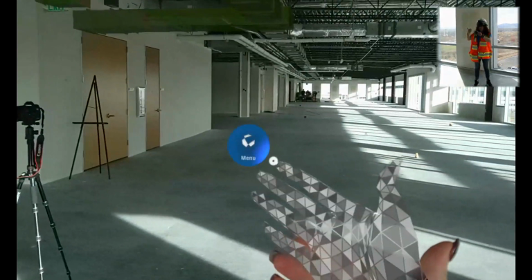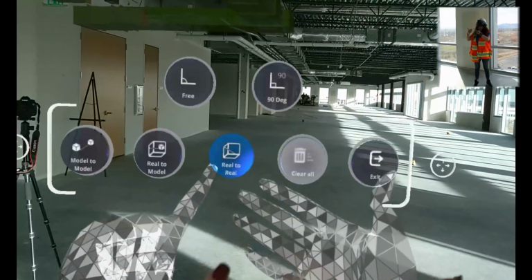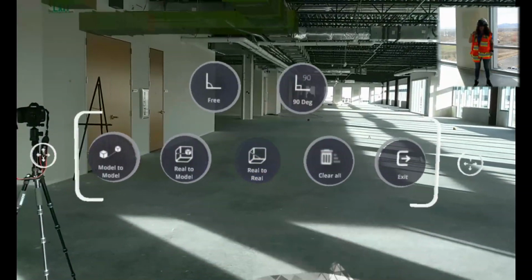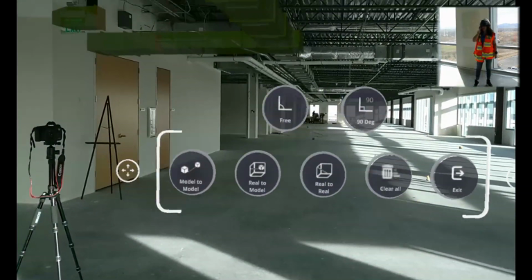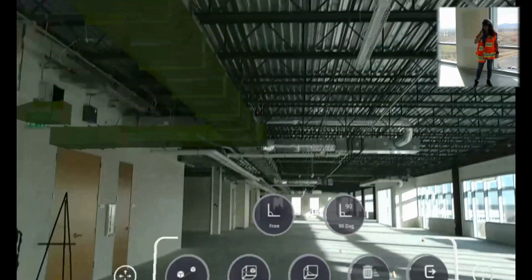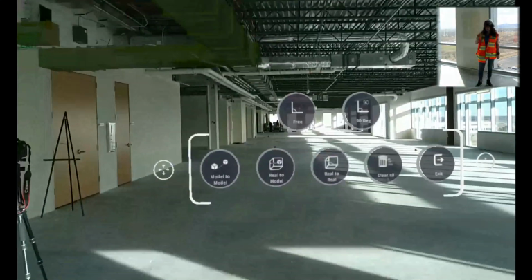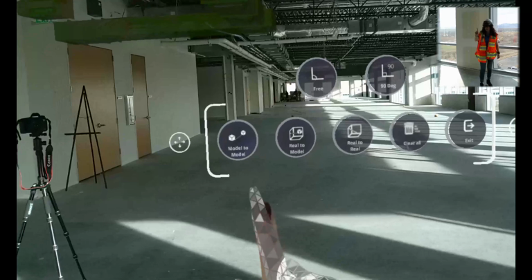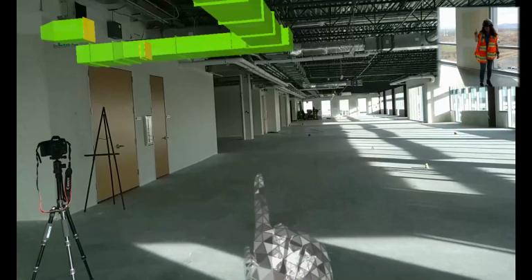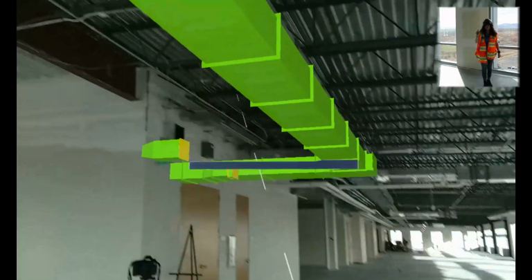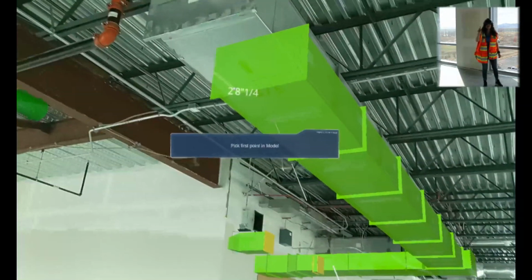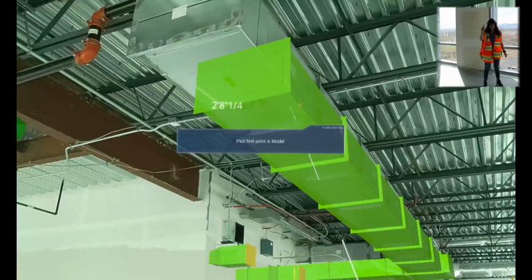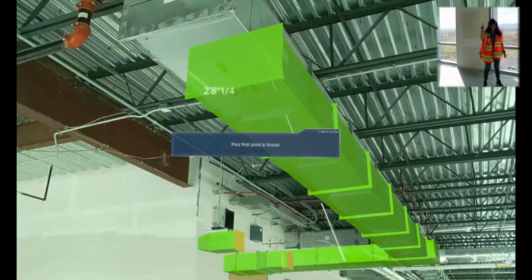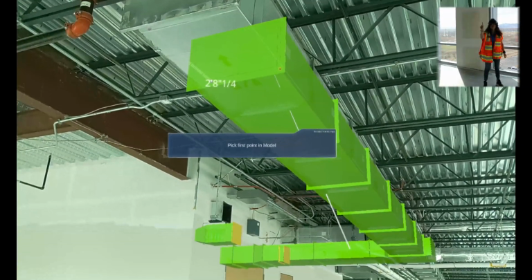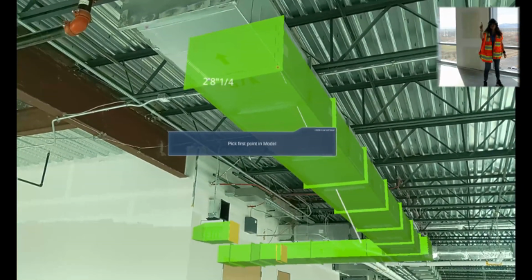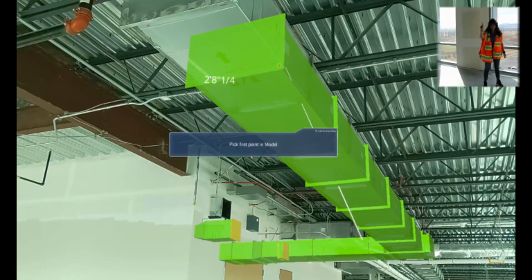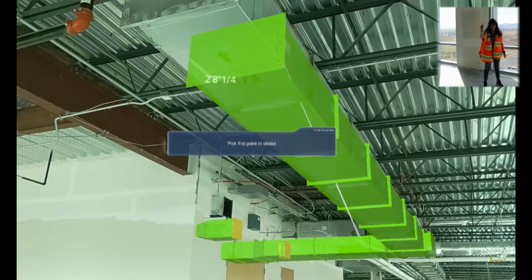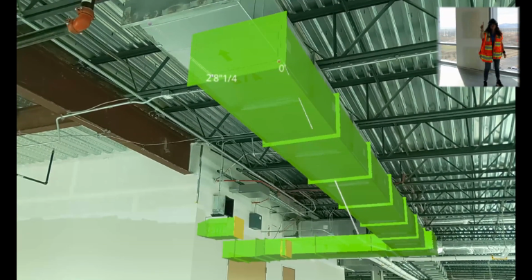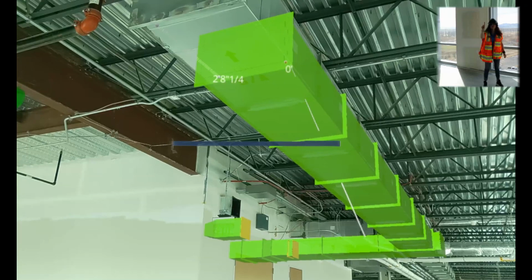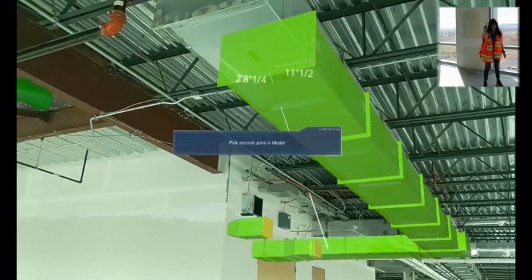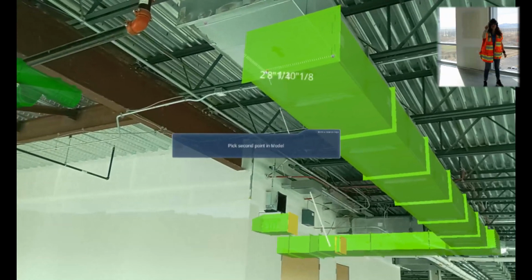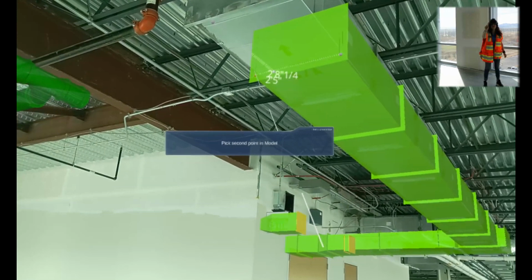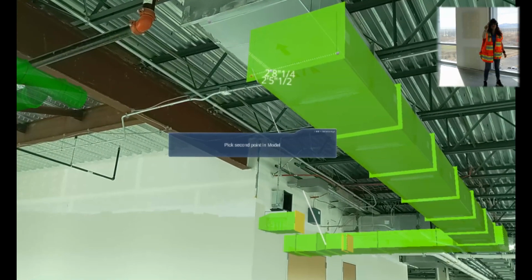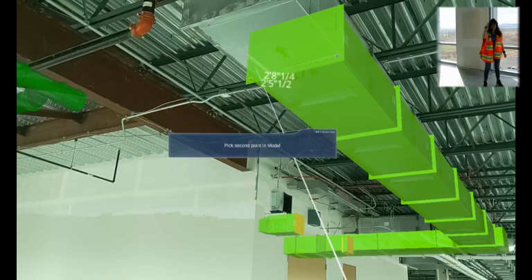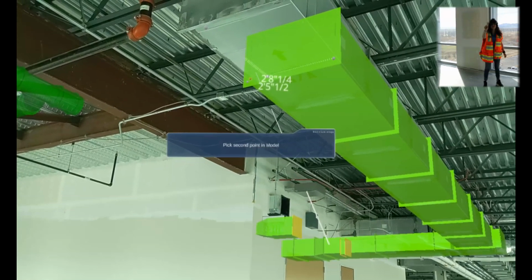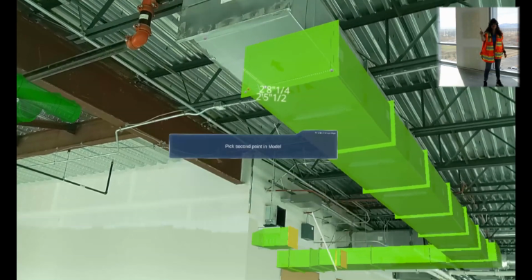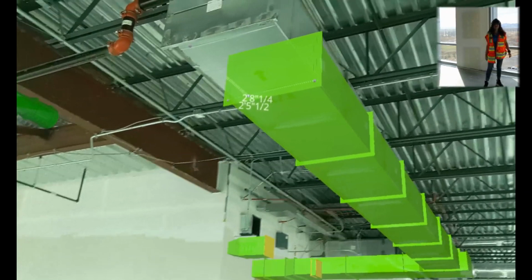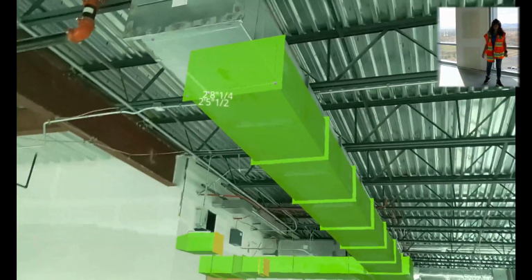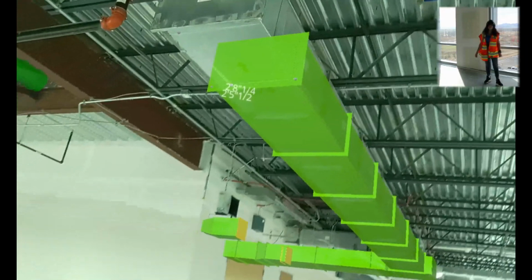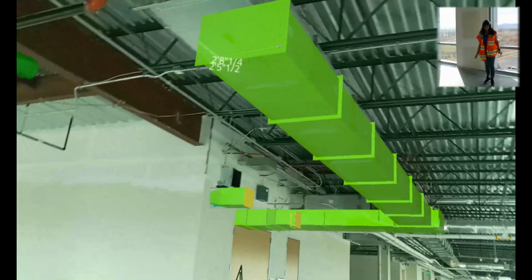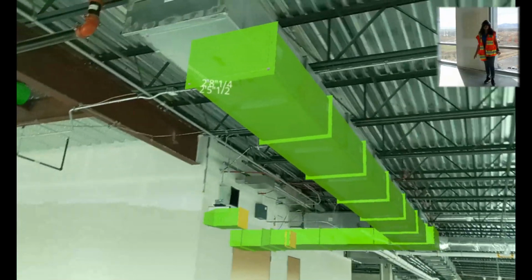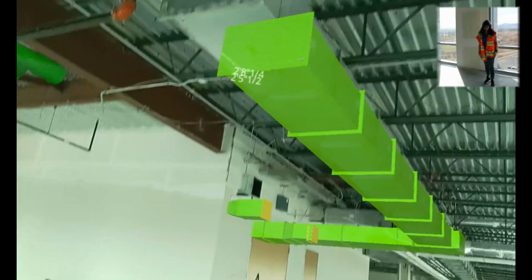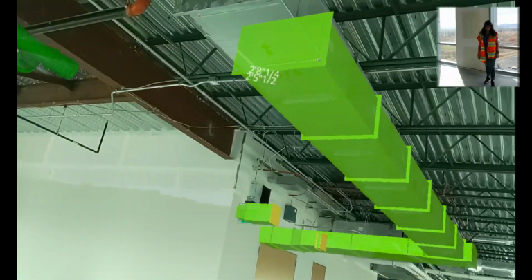Next, we'll do a measurement of just the face of that vent, just as a model-to-model measurement to show you. You can just air-tap on that first point, and then go ahead and air-tap on the second point, and we can see that it's about two and a half feet across.